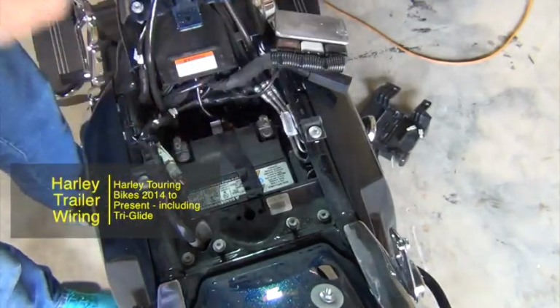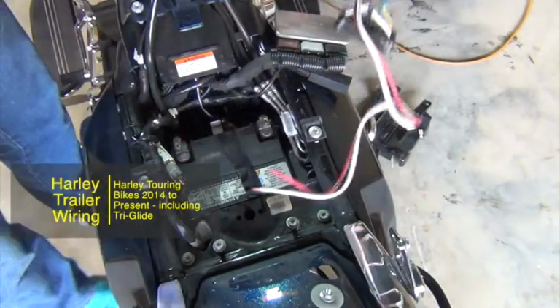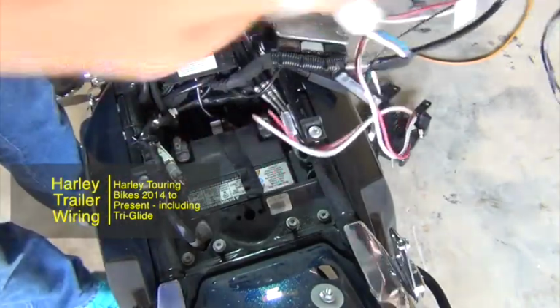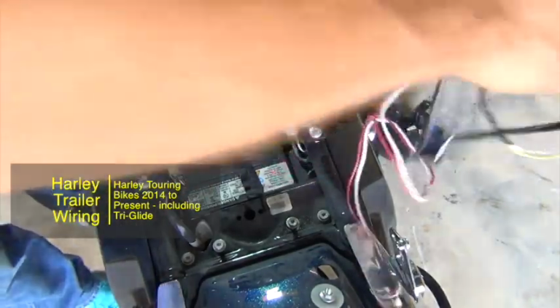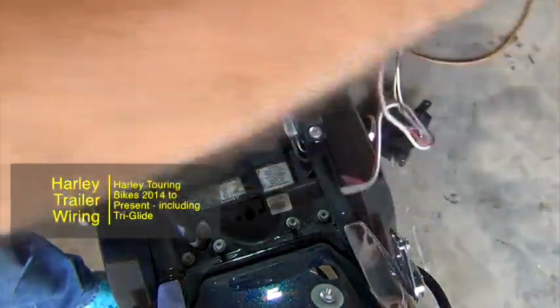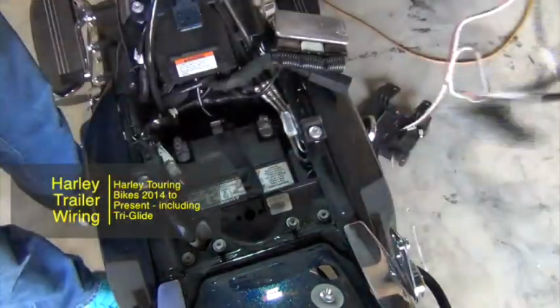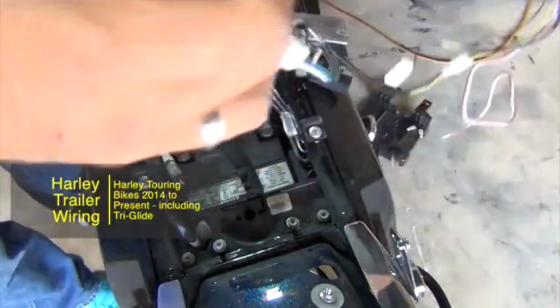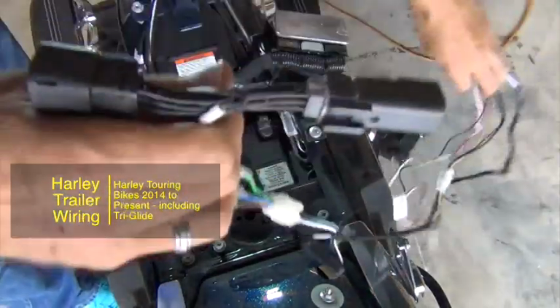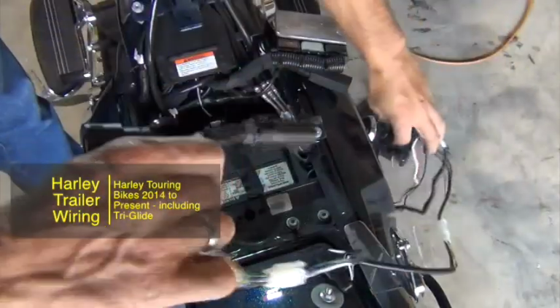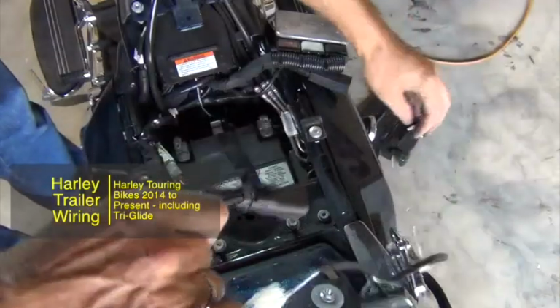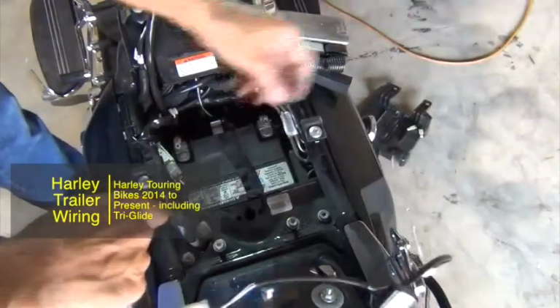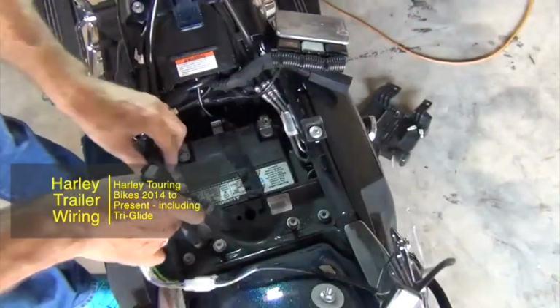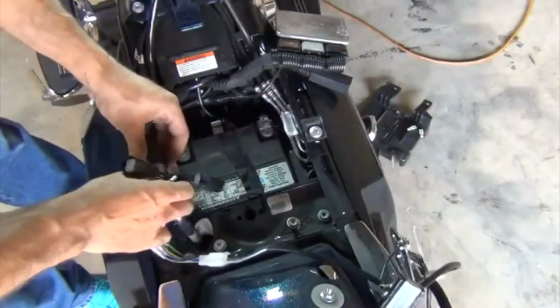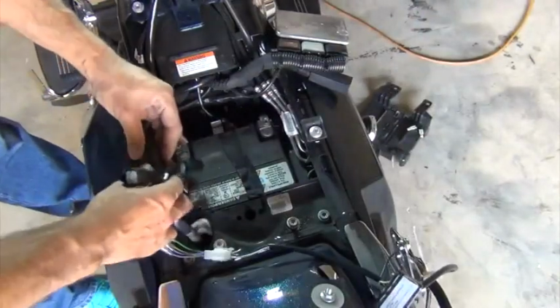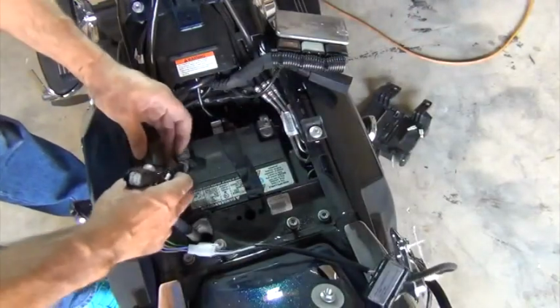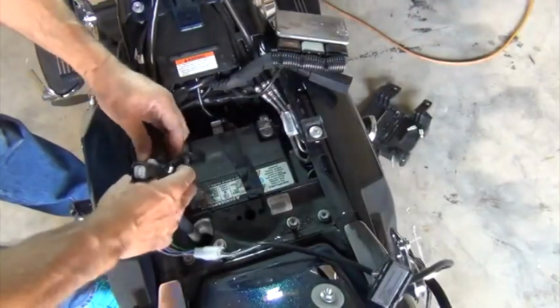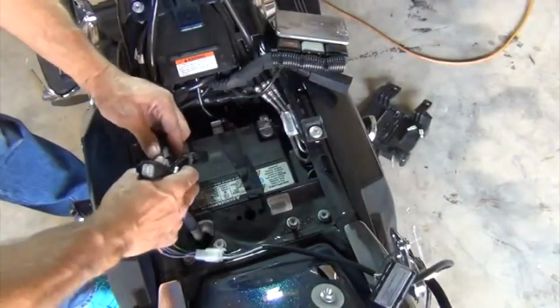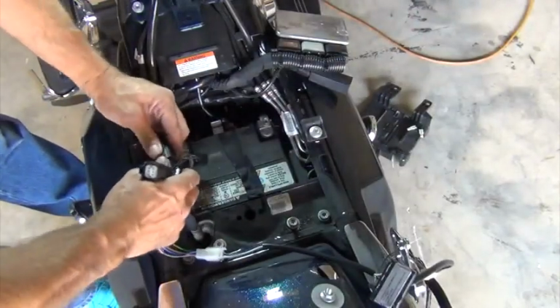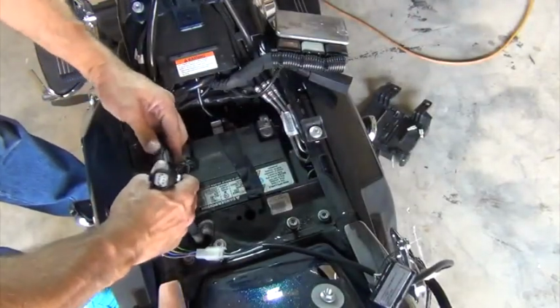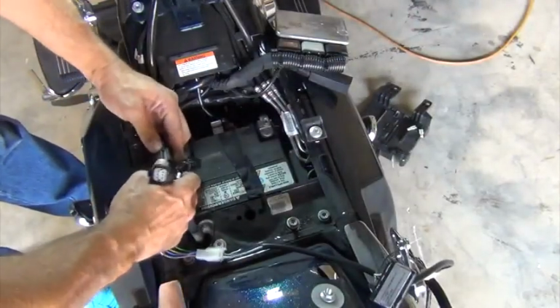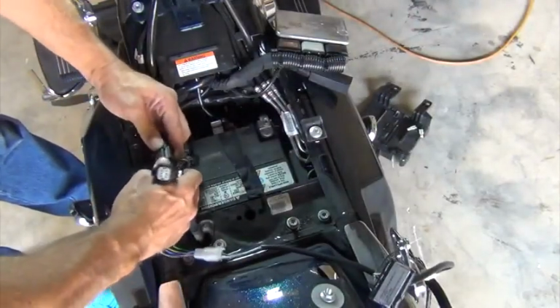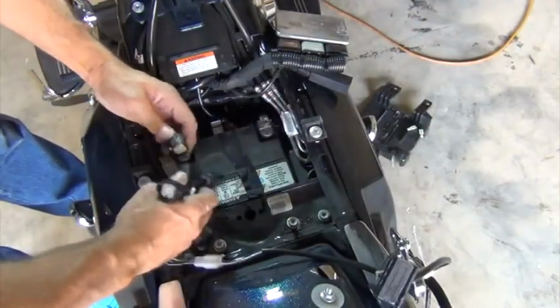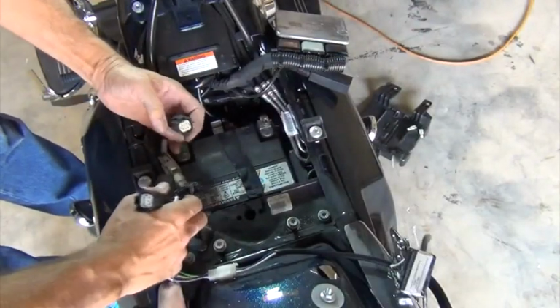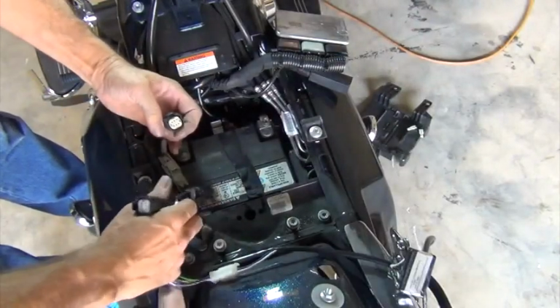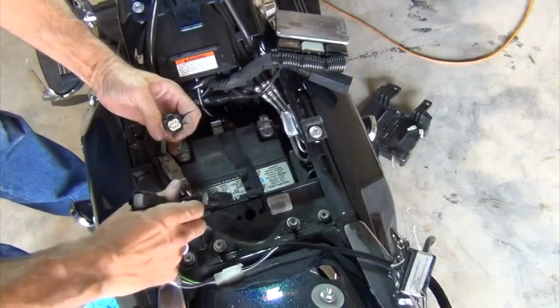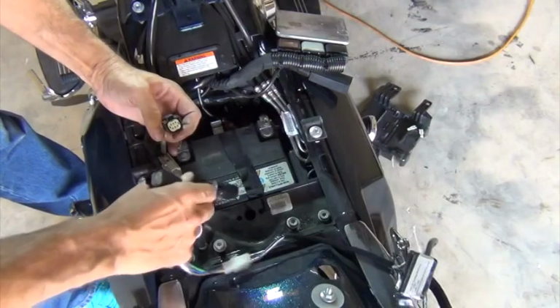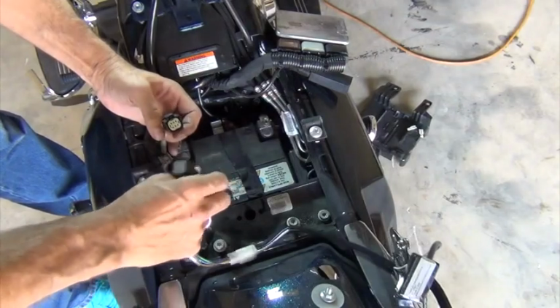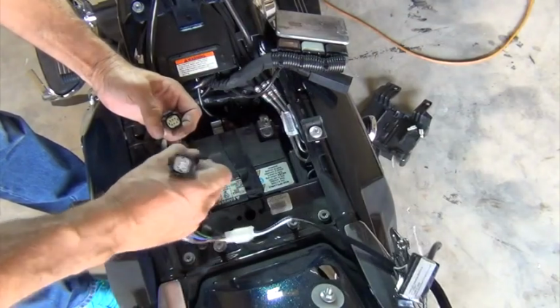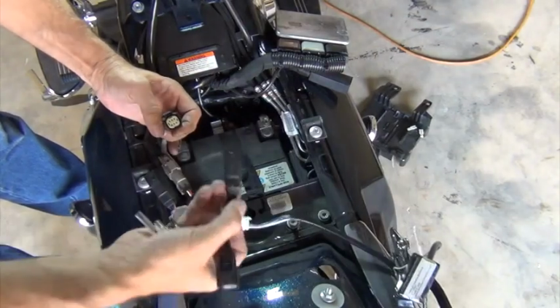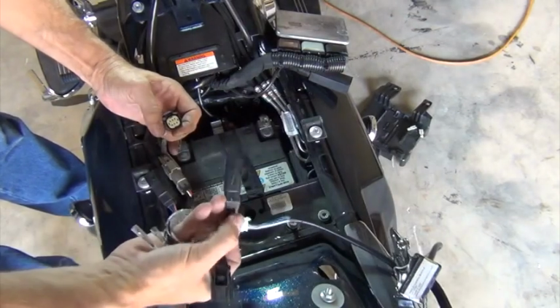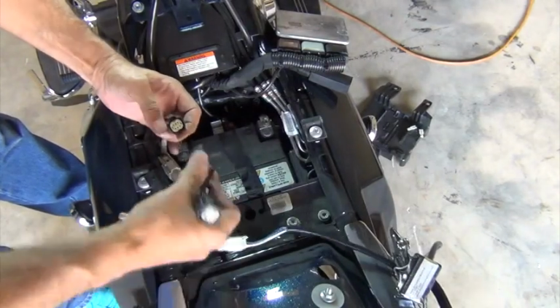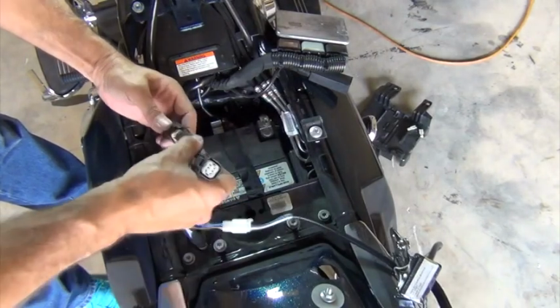Hi there, Dale here with Open Road Outfitters. In this video, I'm installing an isolating trailer wiring harness on a 2016 Harley Street Glide.